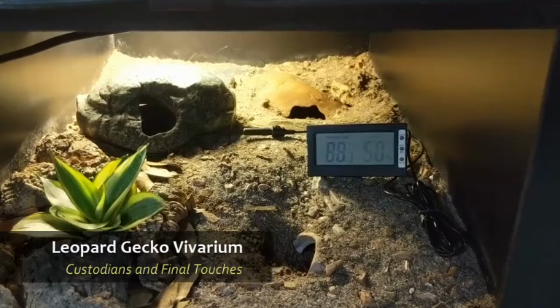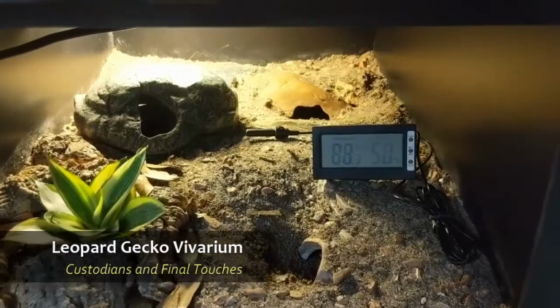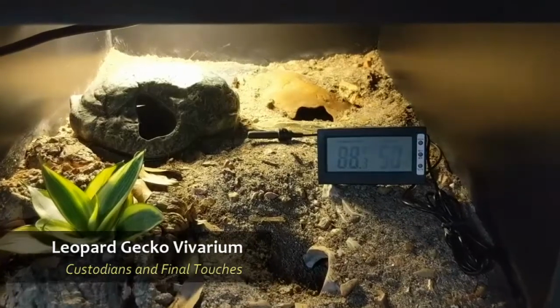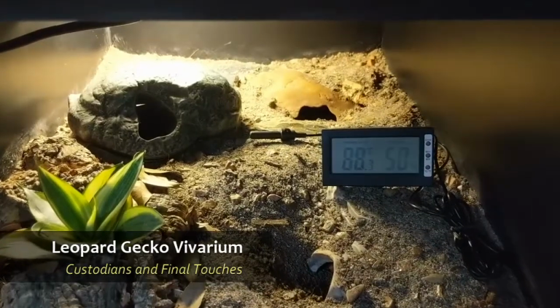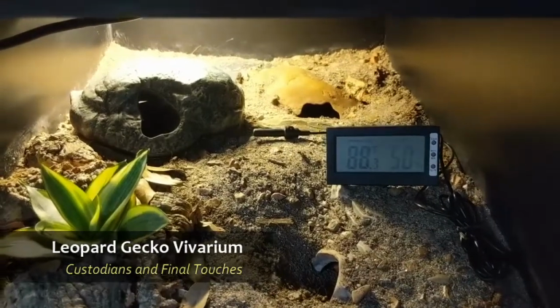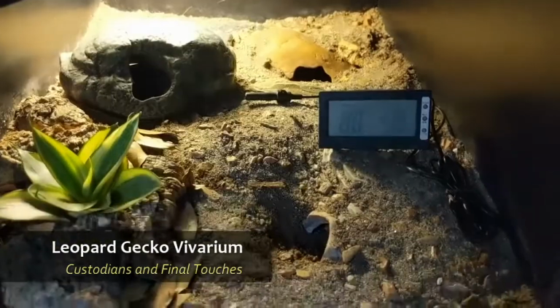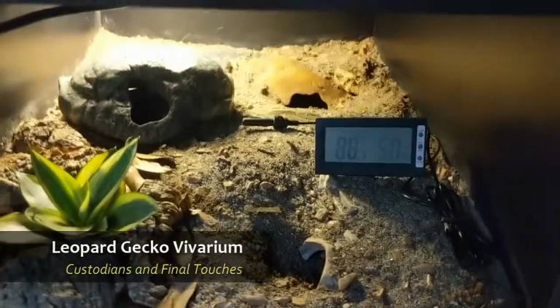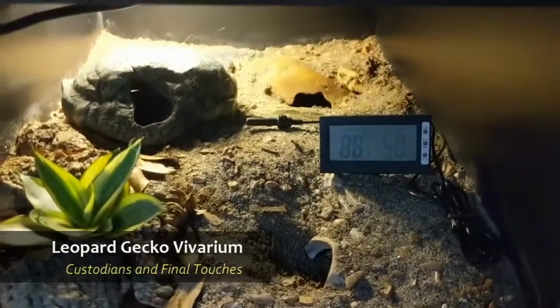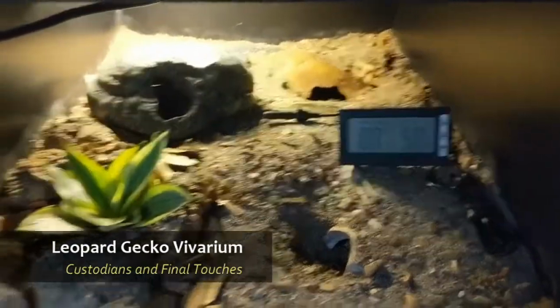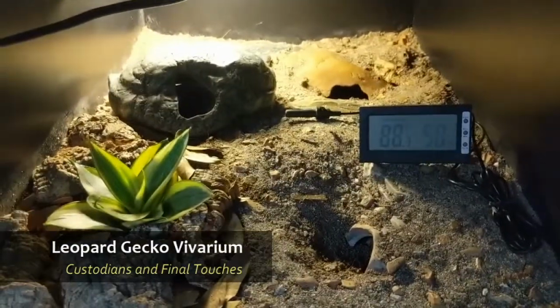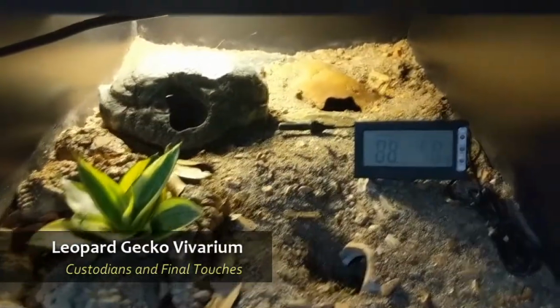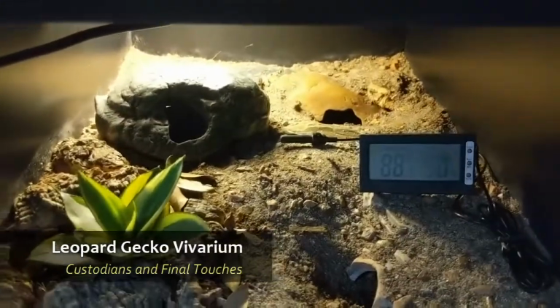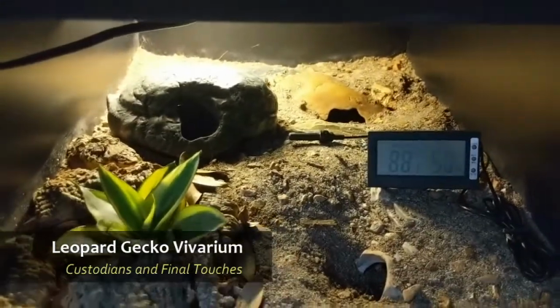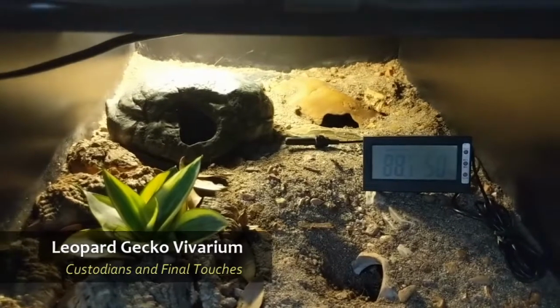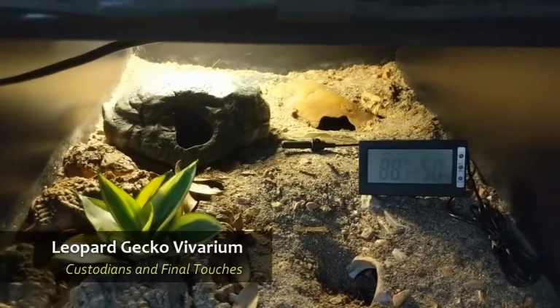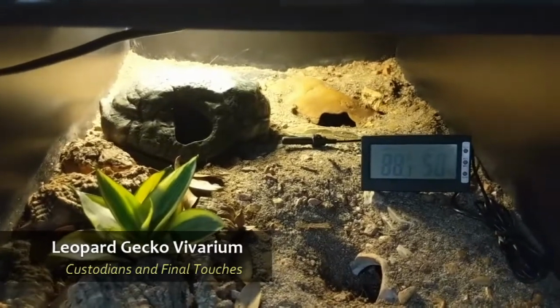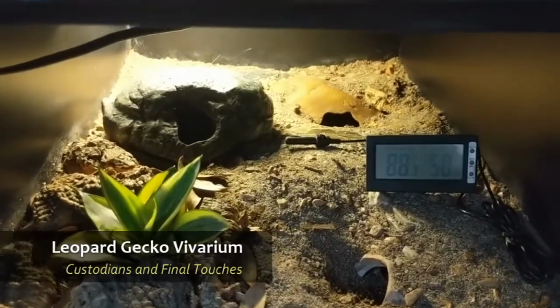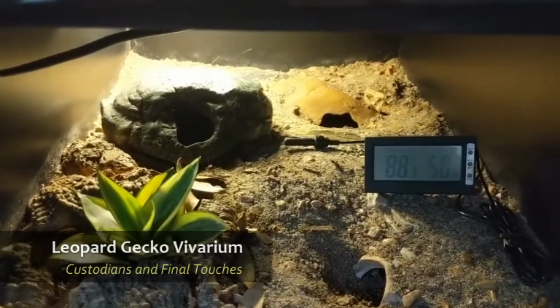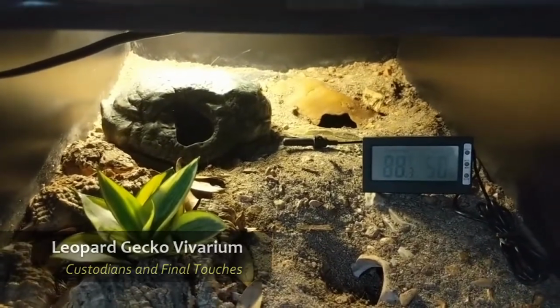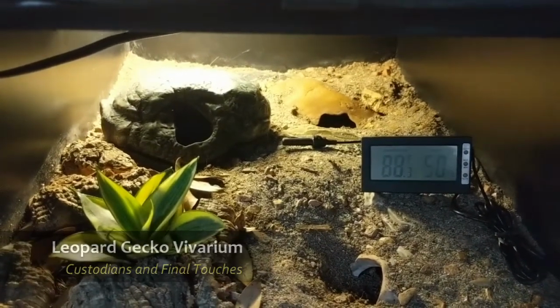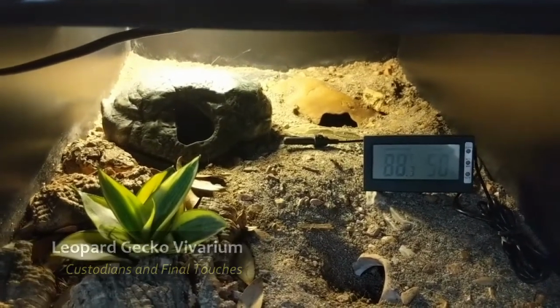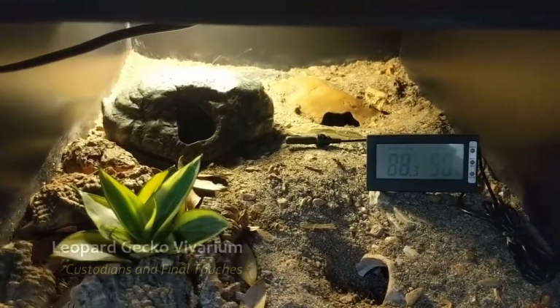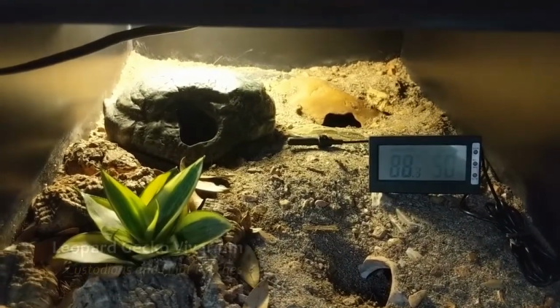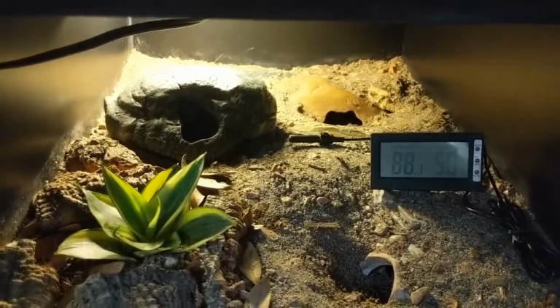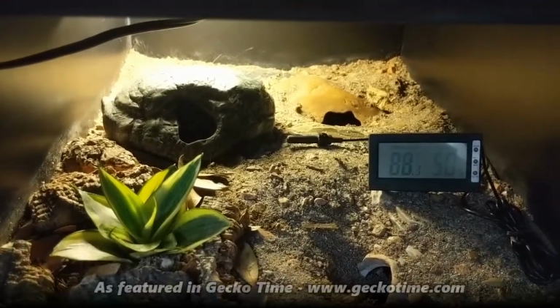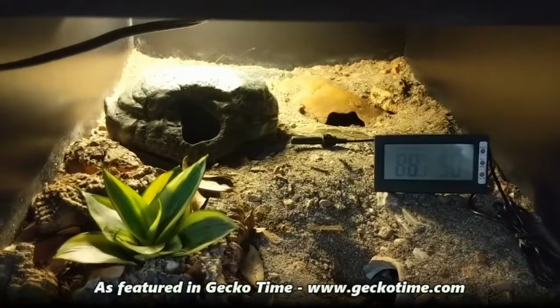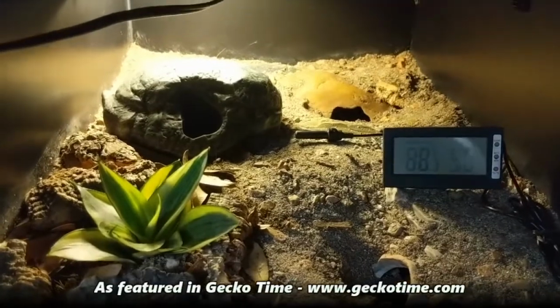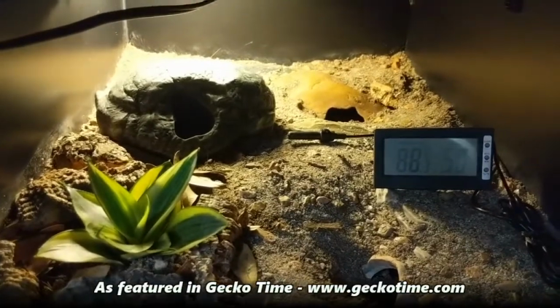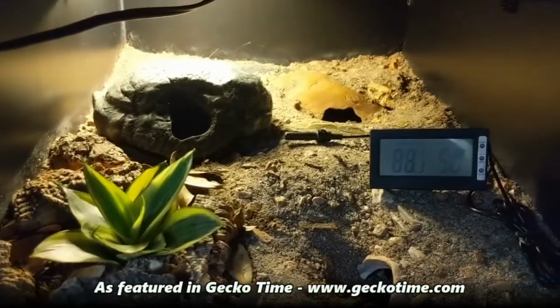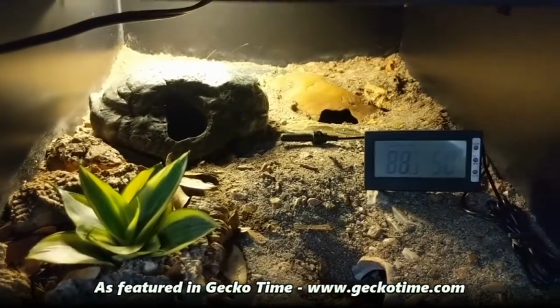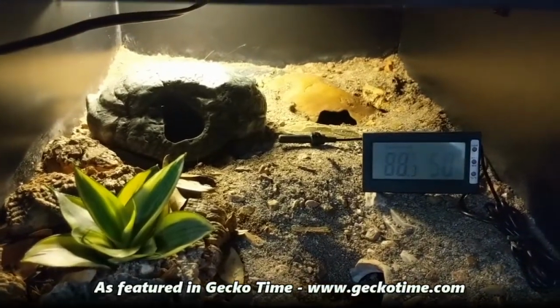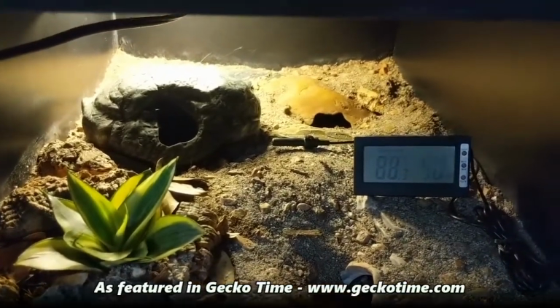Welcome back, everybody. It's been about a week, and I had these cages open for most of that week. I actually set up a little fan to circulate air over them for about three days to speed up the drying process.